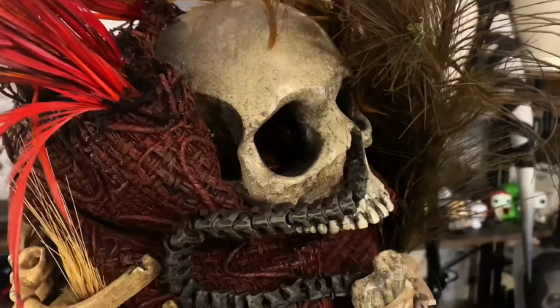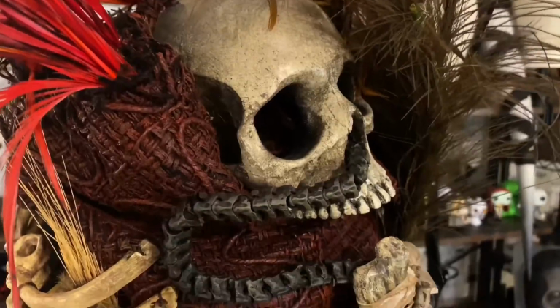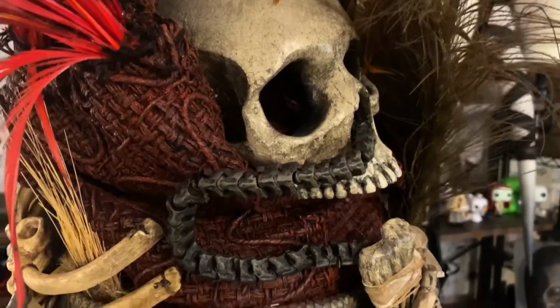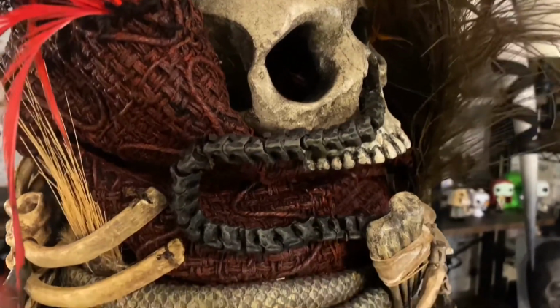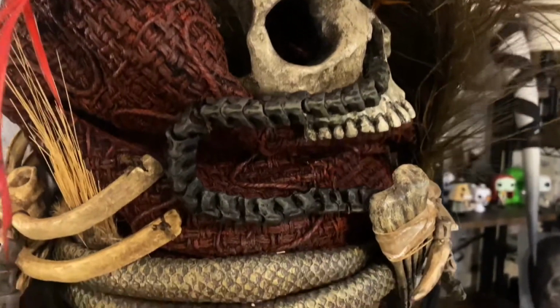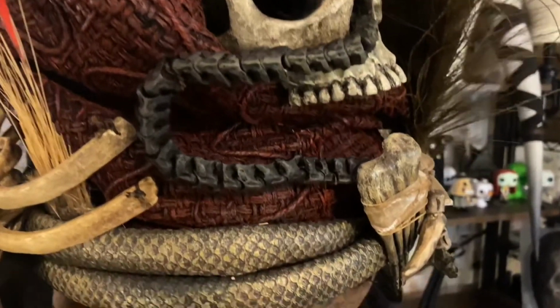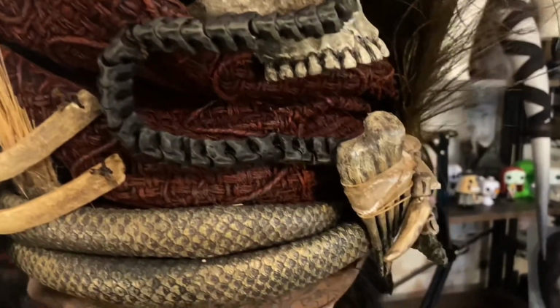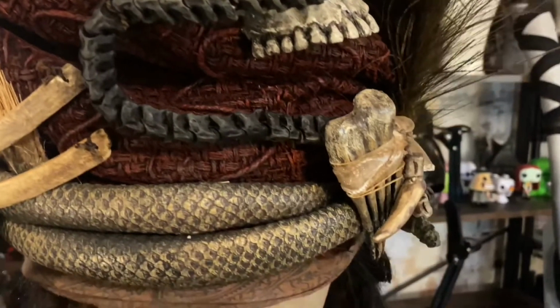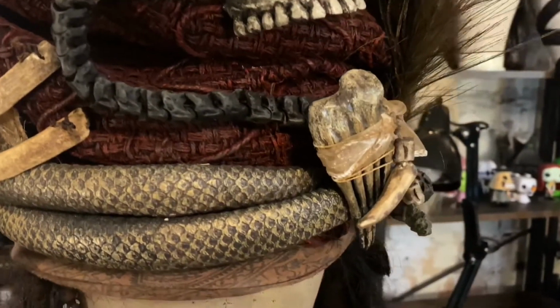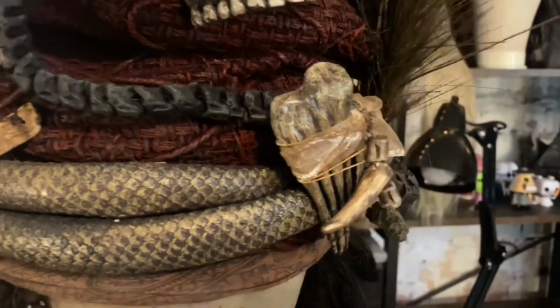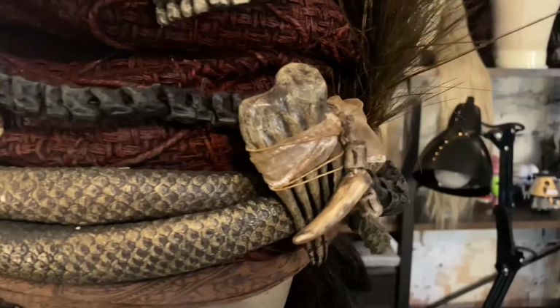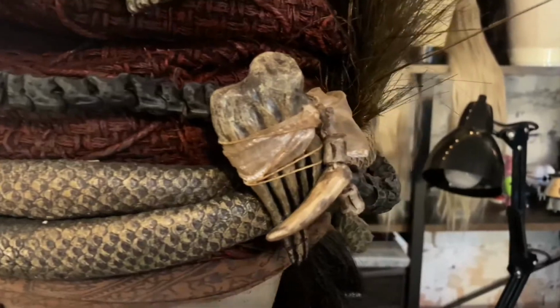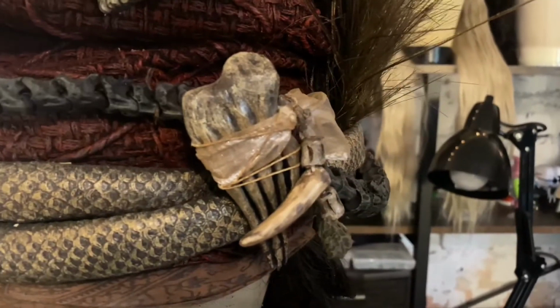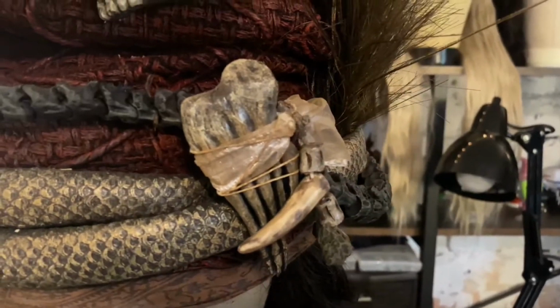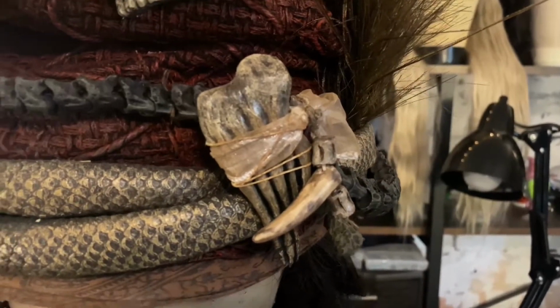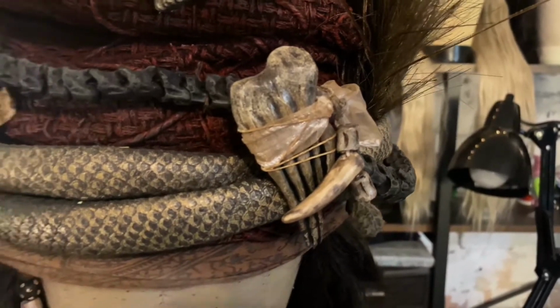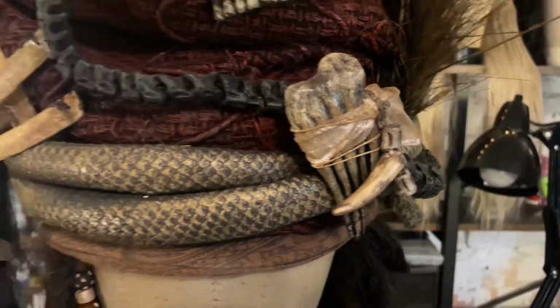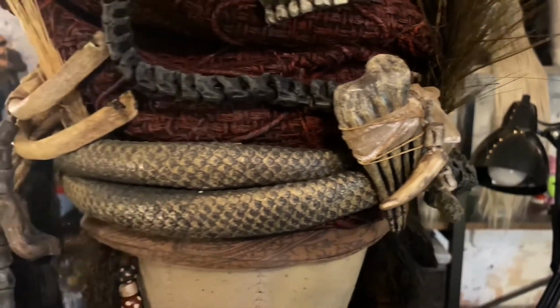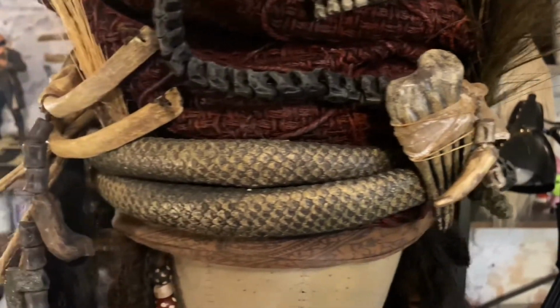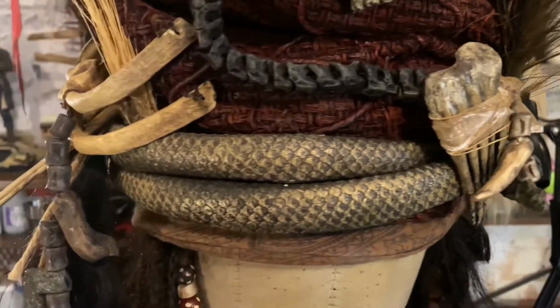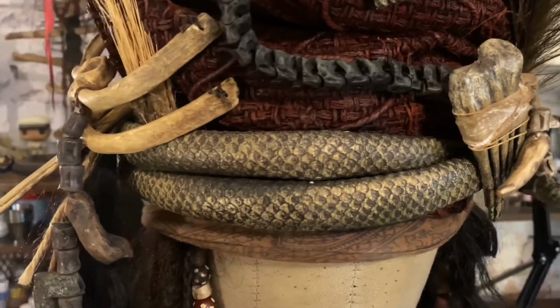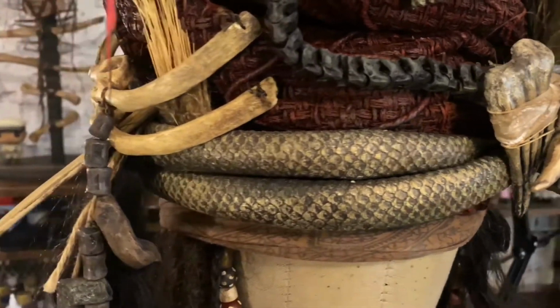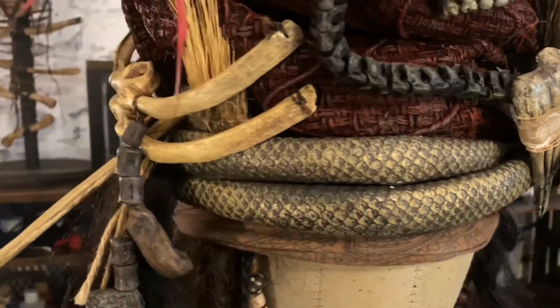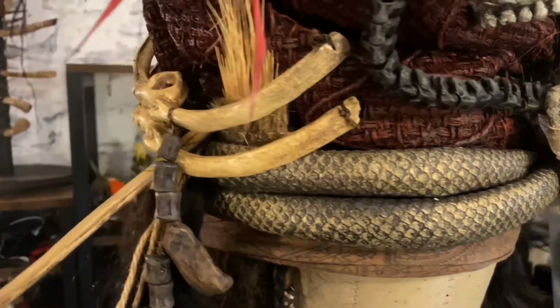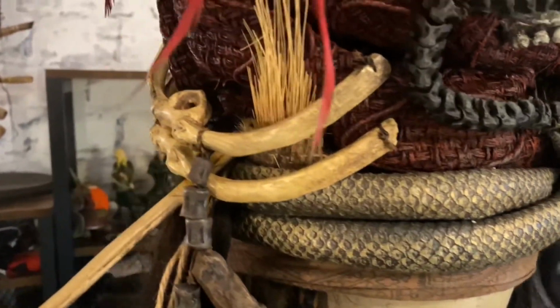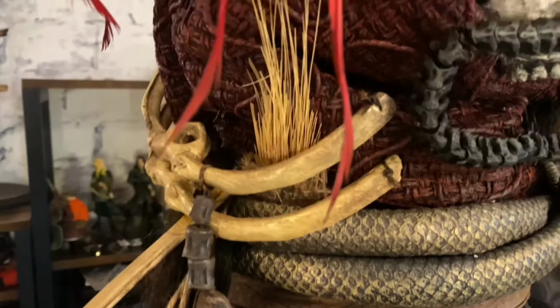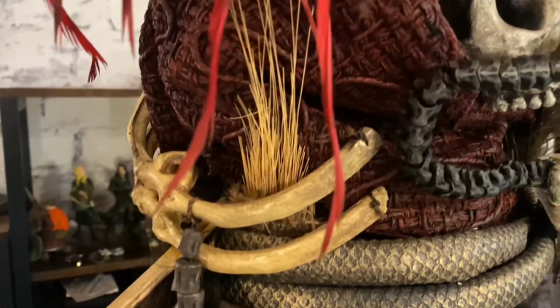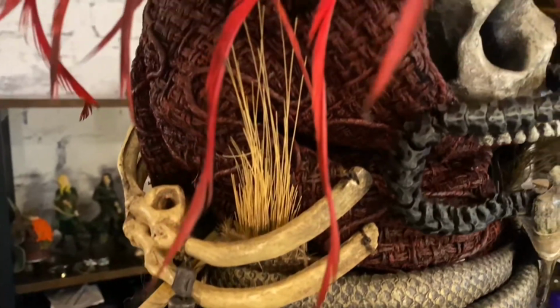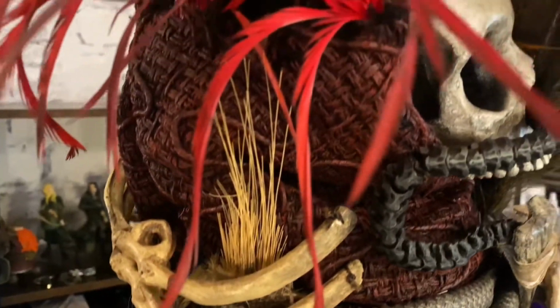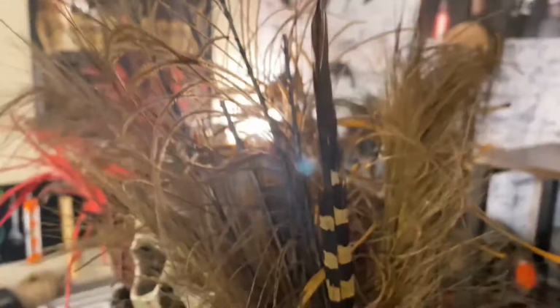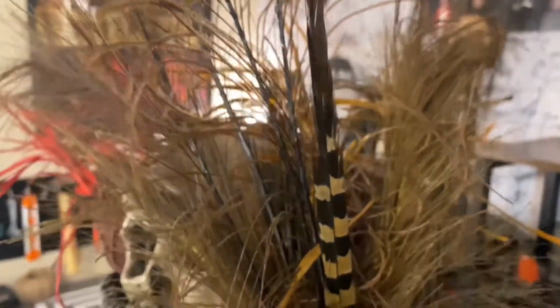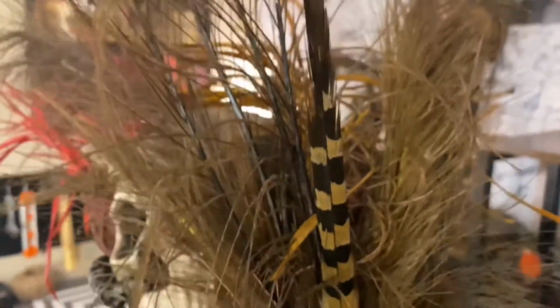Once everything was painted, it was time to assemble. I attached all my pieces by sewing or gluing. Once that was done, it was time to finish it off with some beautiful feathers.